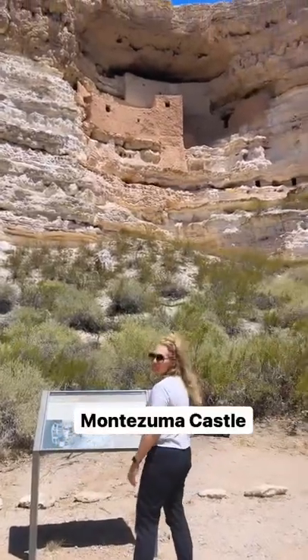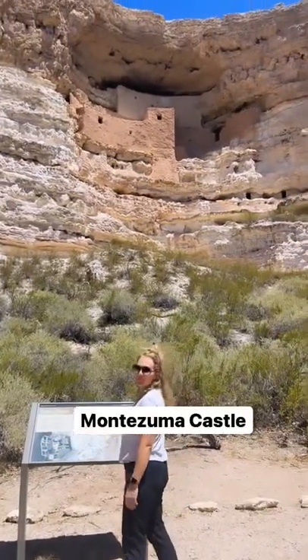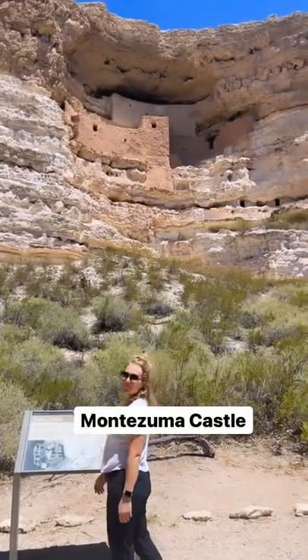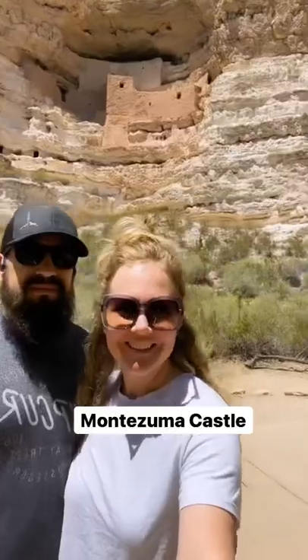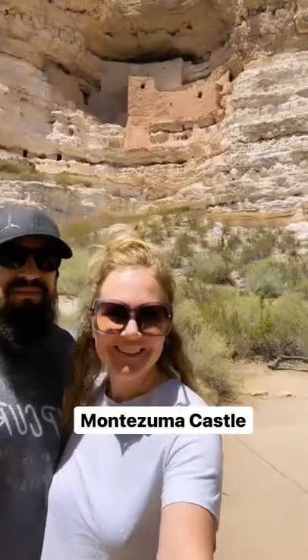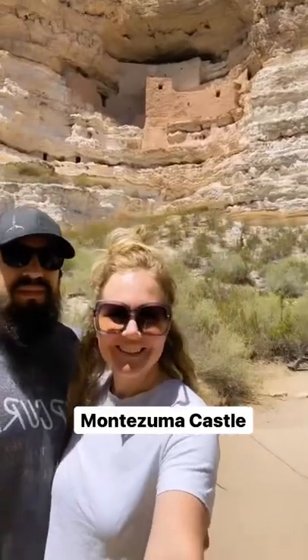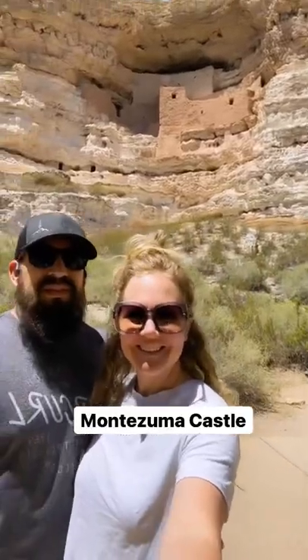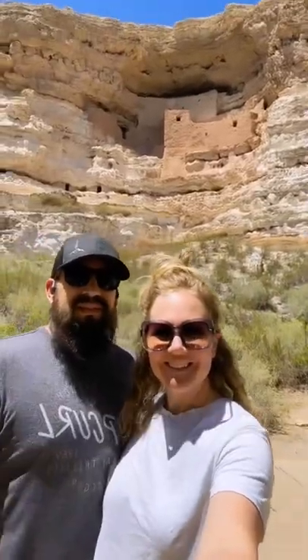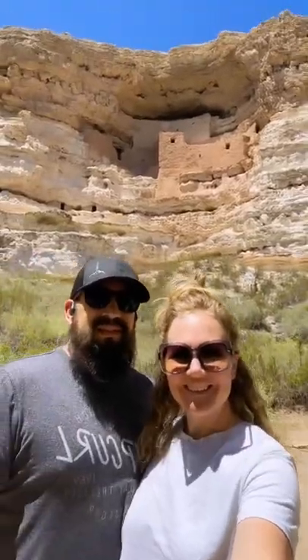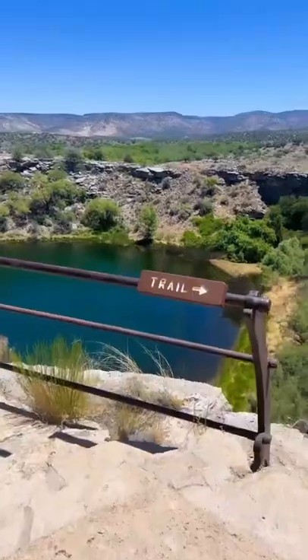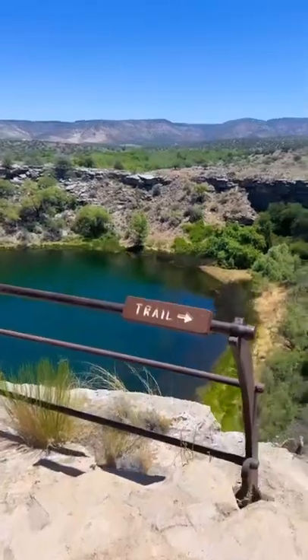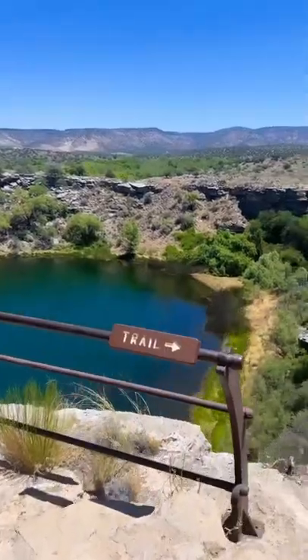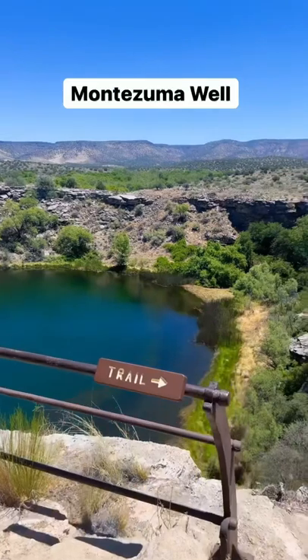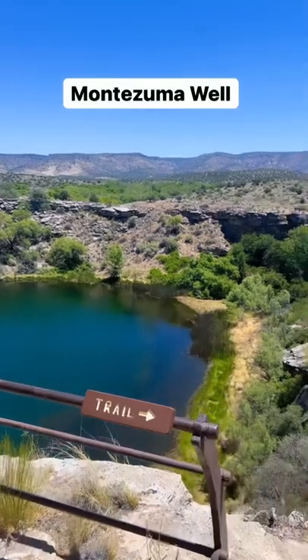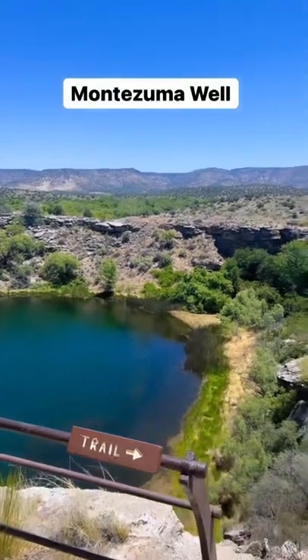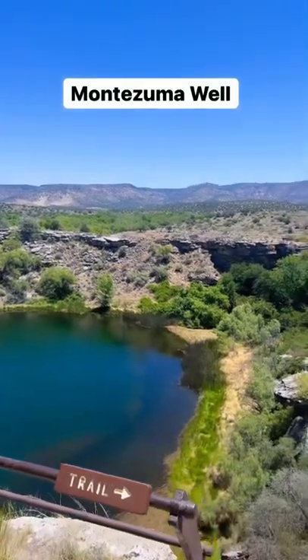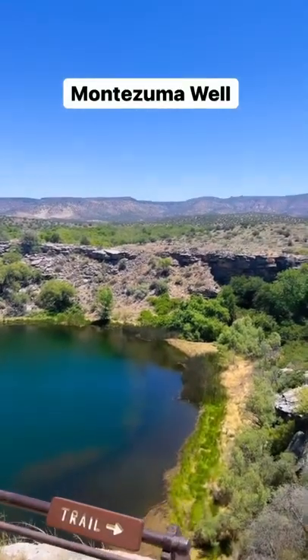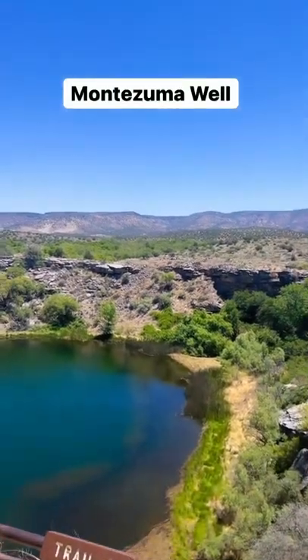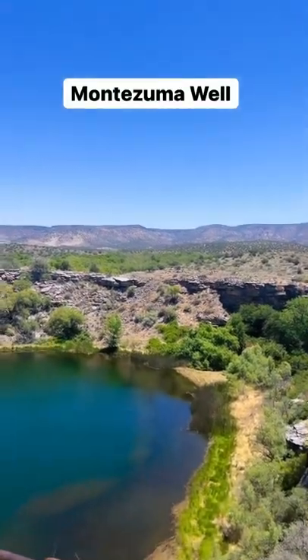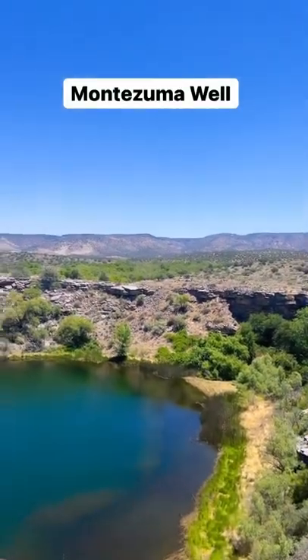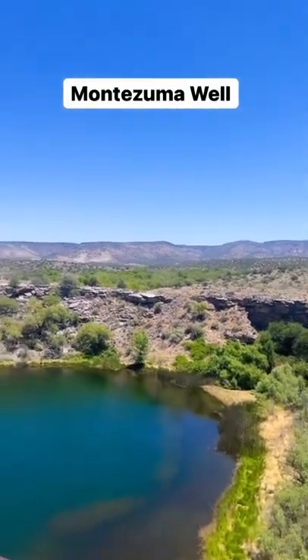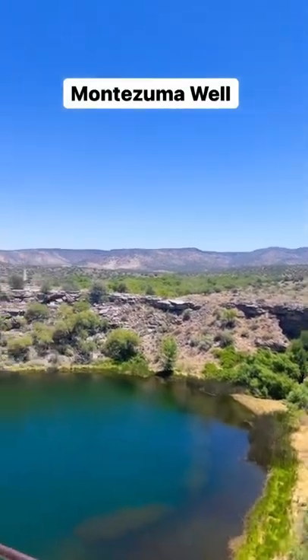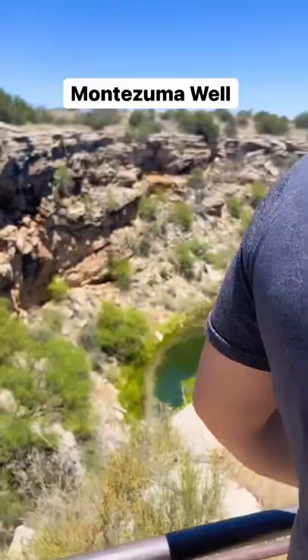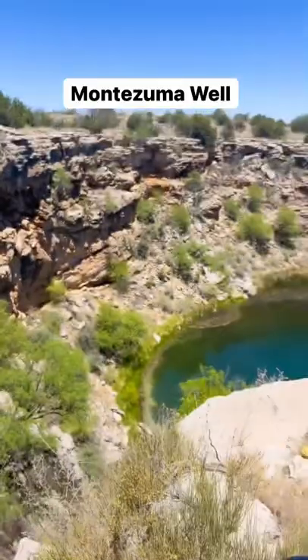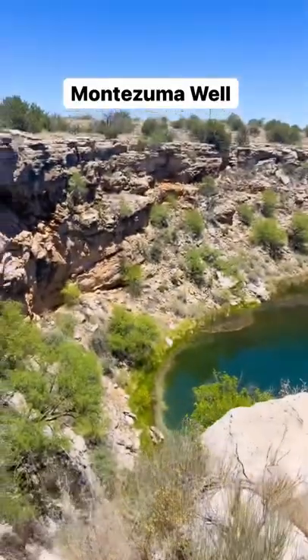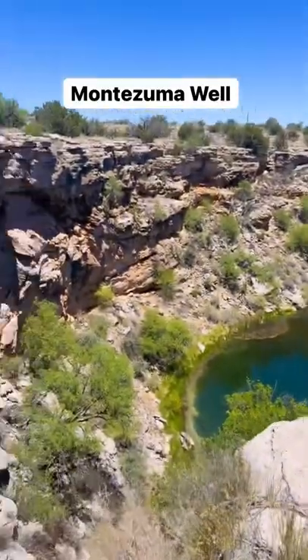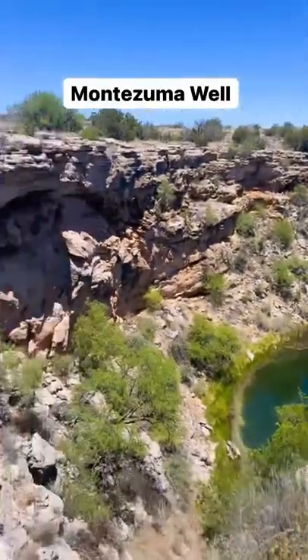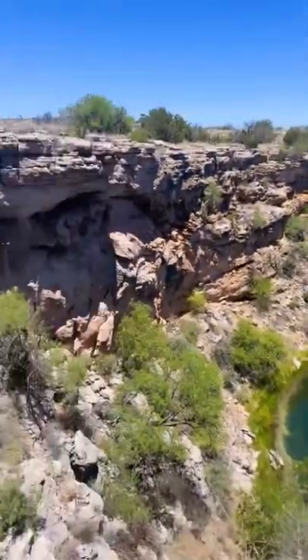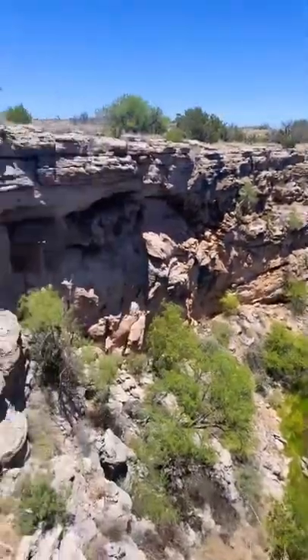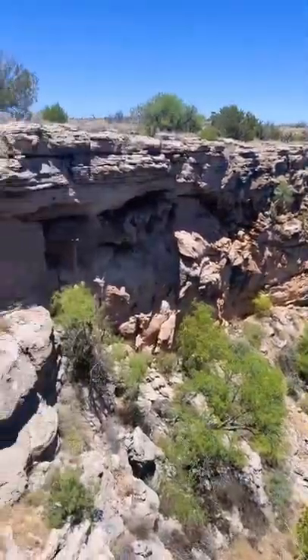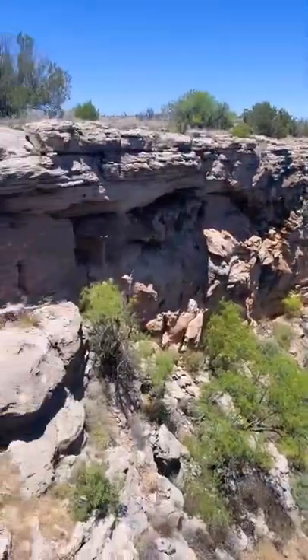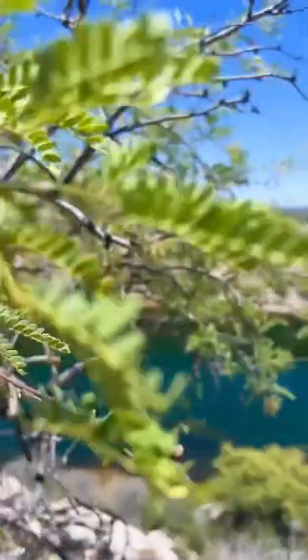Head up the 17 to Montezuma Castle and Montezuma Well. You can get into this with your America the Beautiful Pass, or you can just pay for the day.